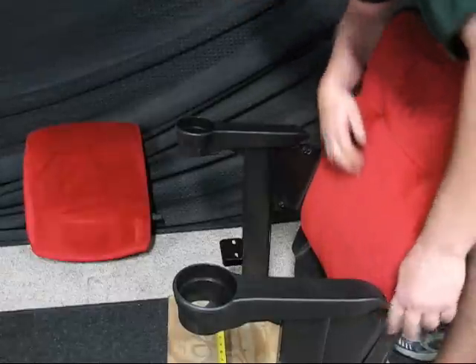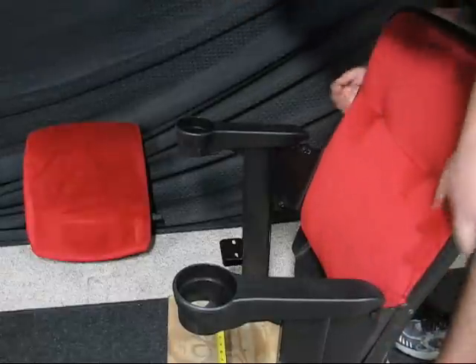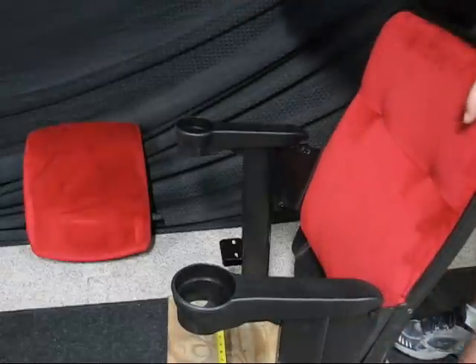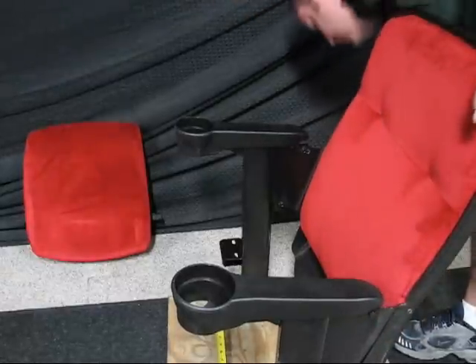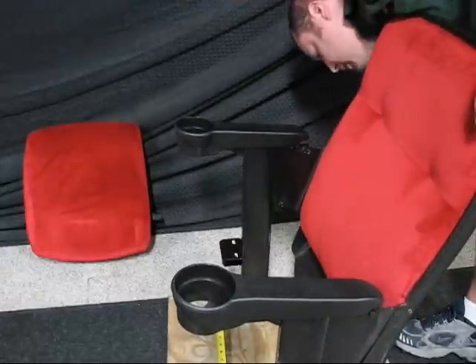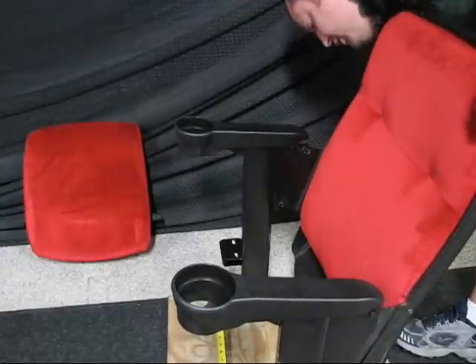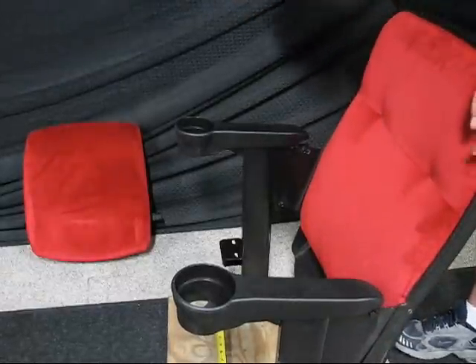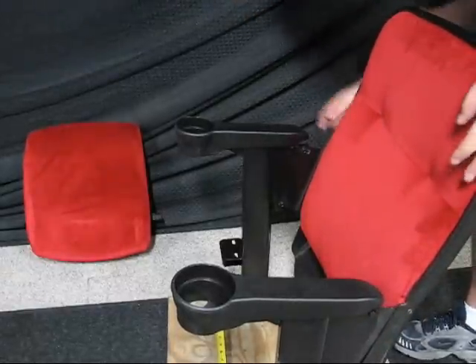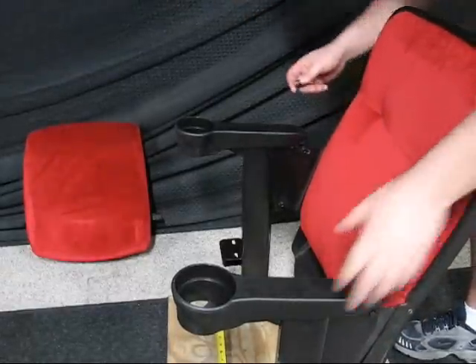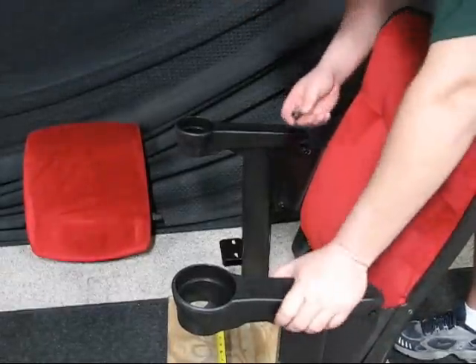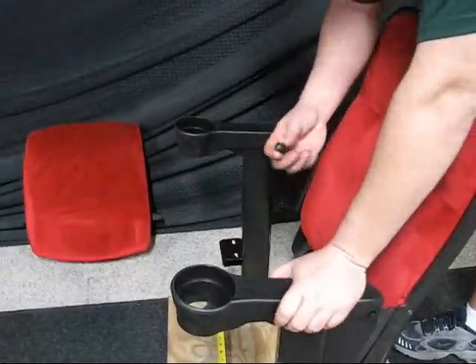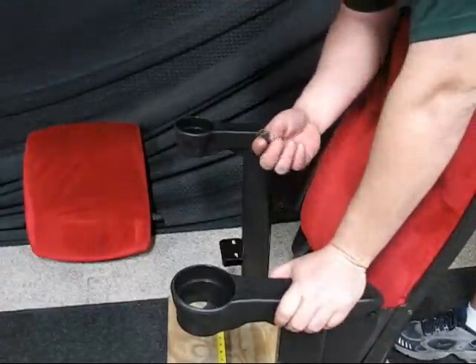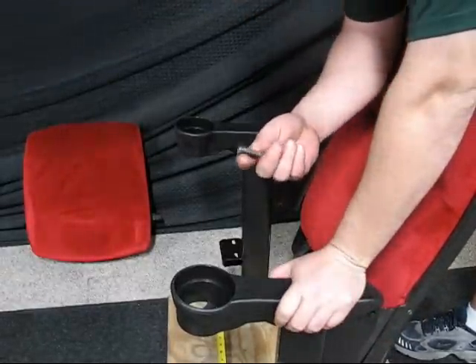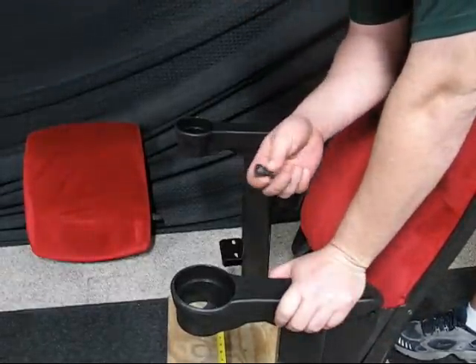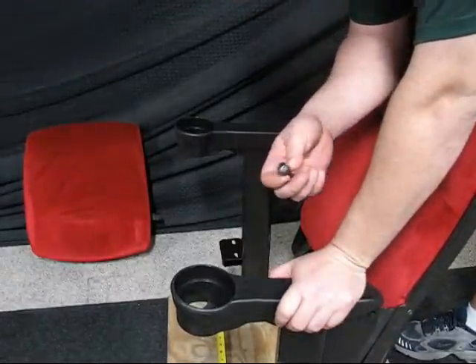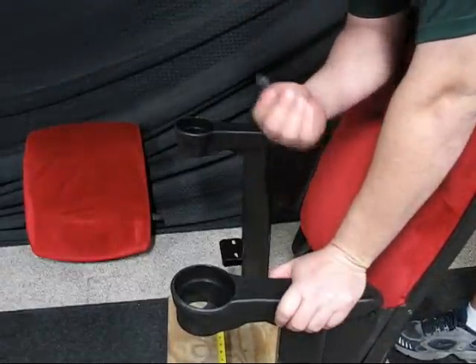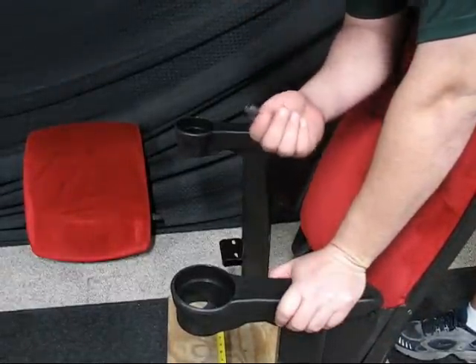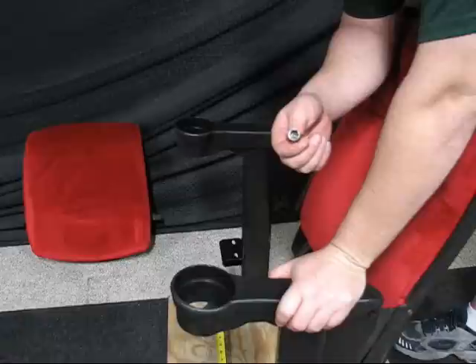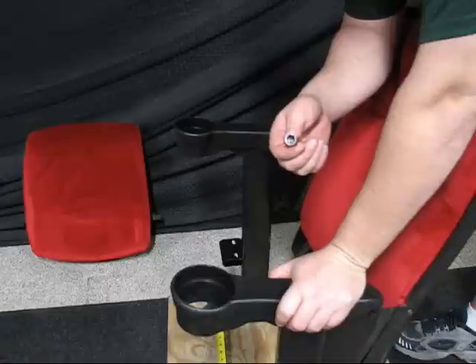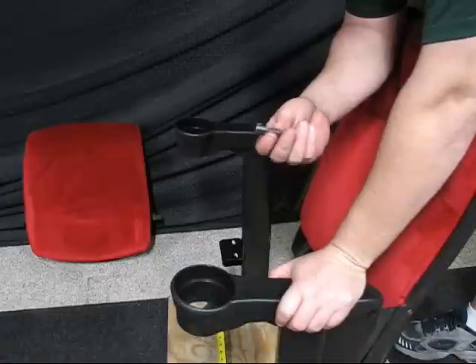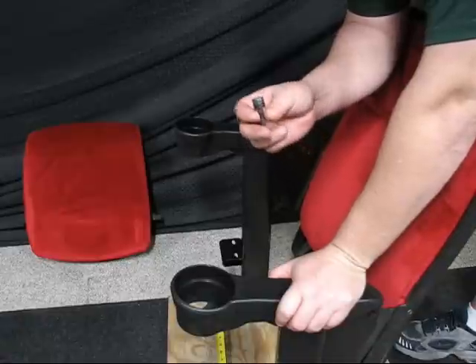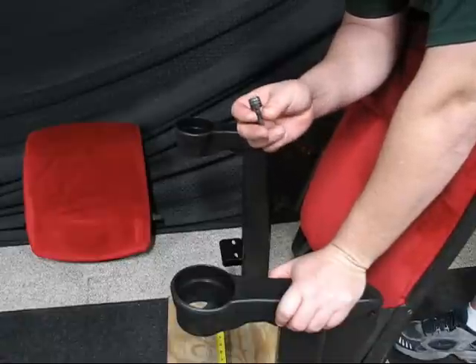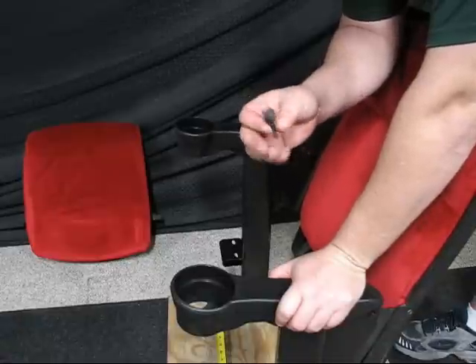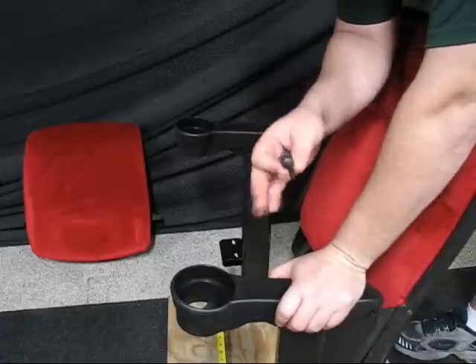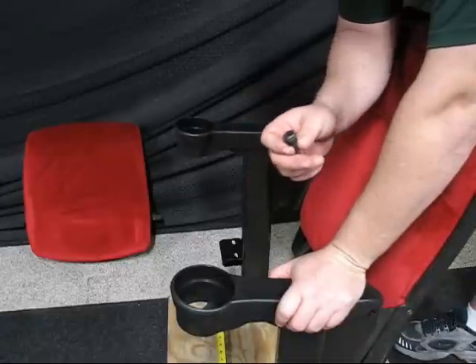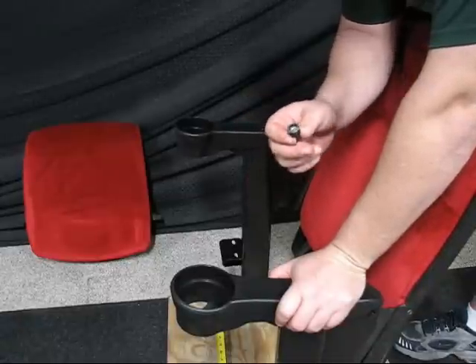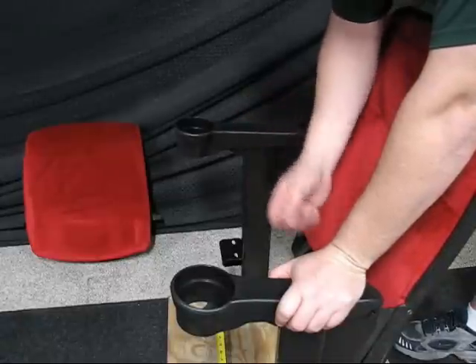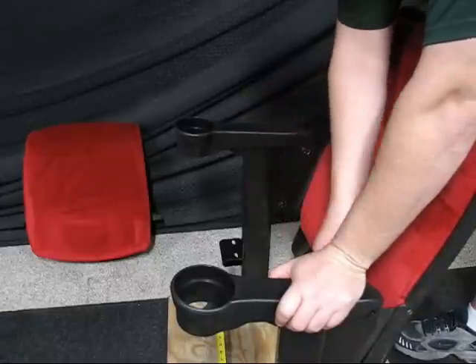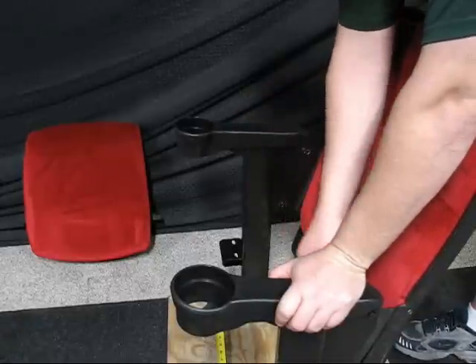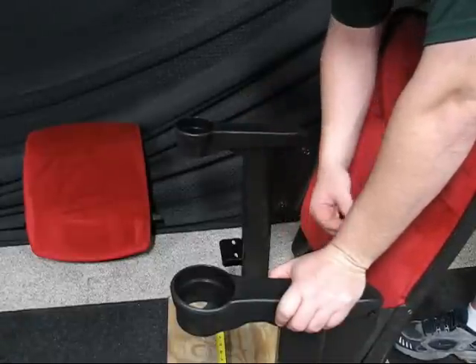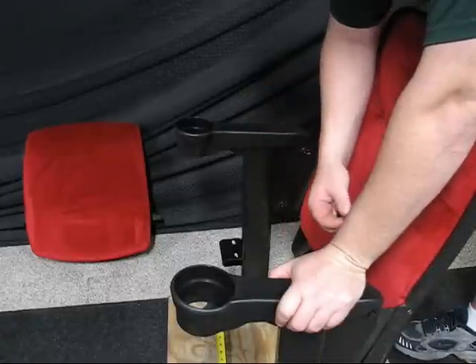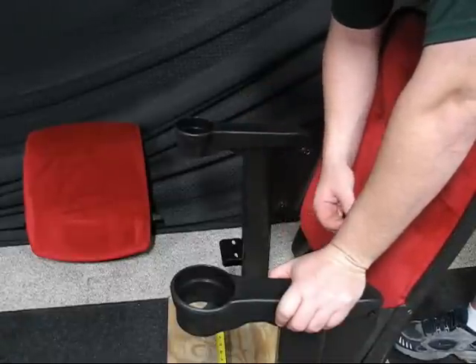Once you've done this, you can use a 7/16-inch head socket or you can use a wrench. In this case I've got one that goes on my drill. You don't tighten these bolts down yet.